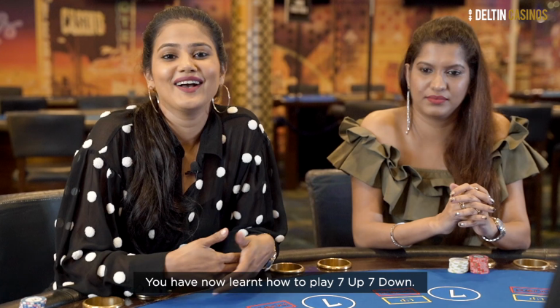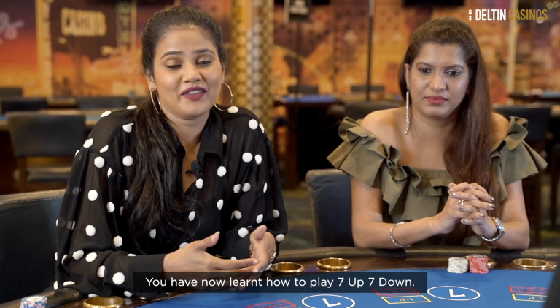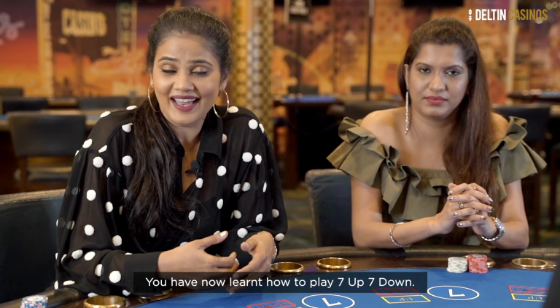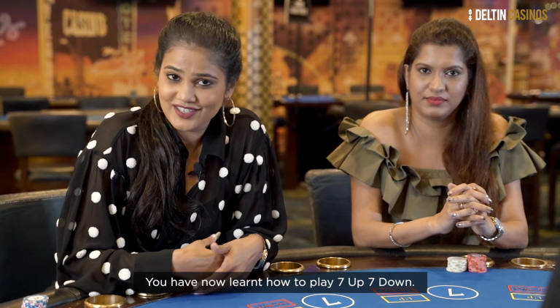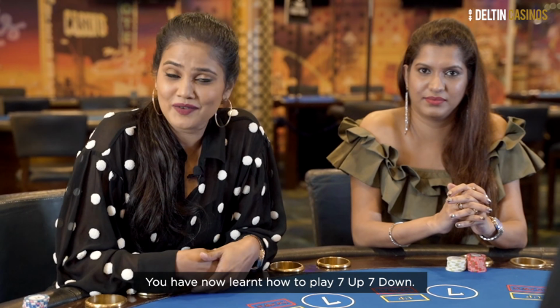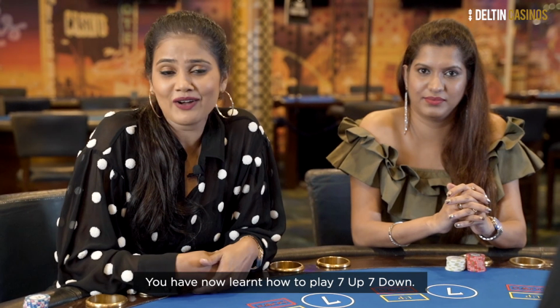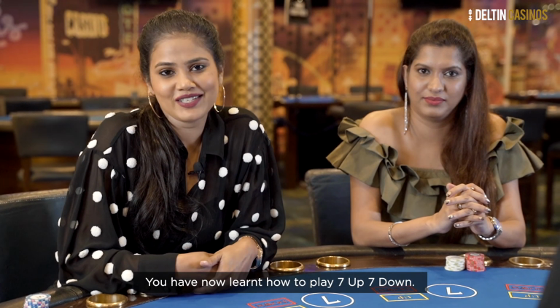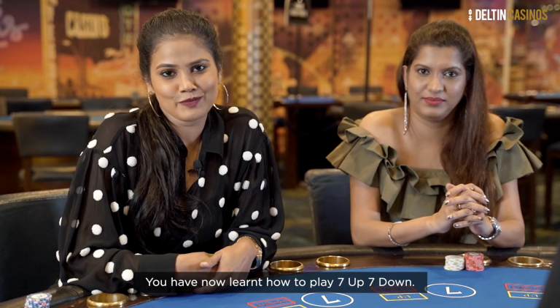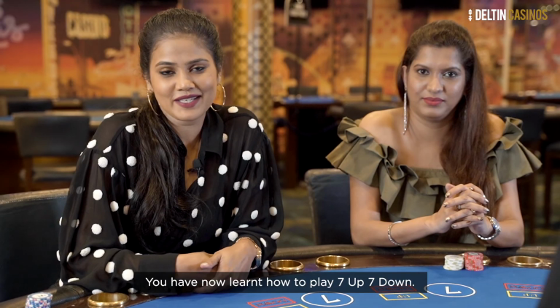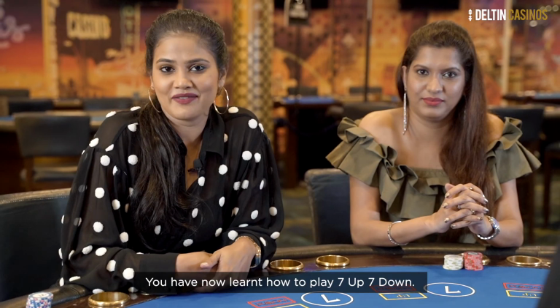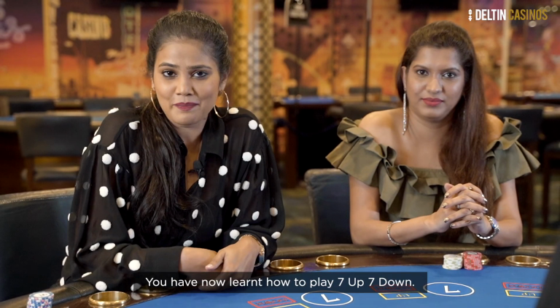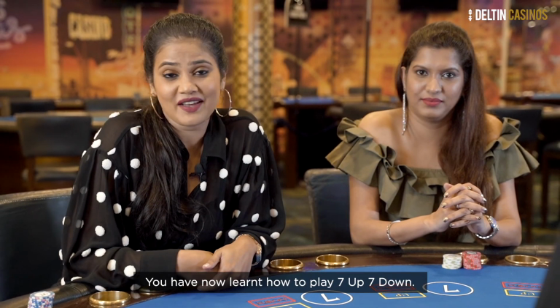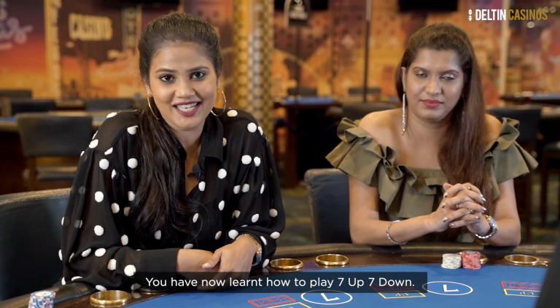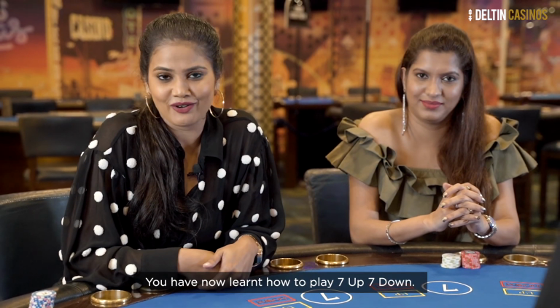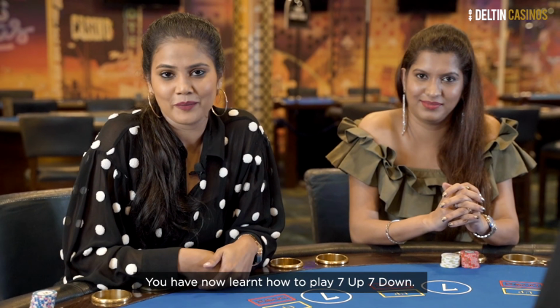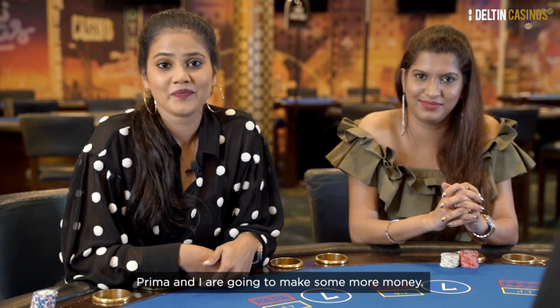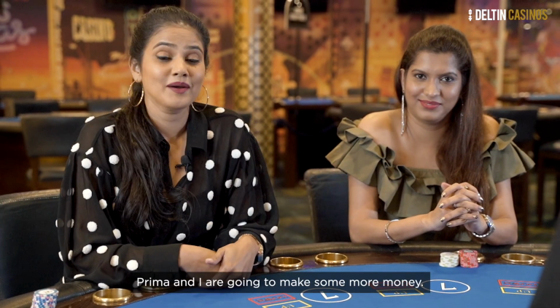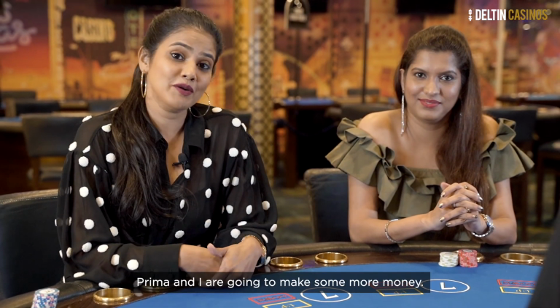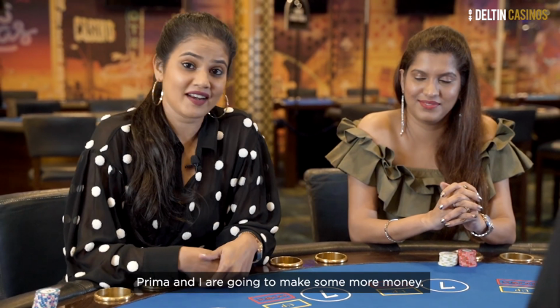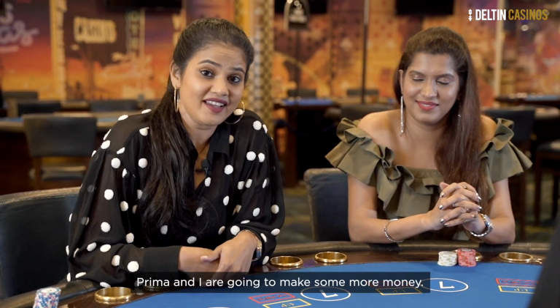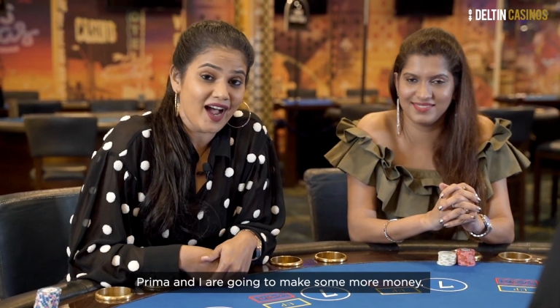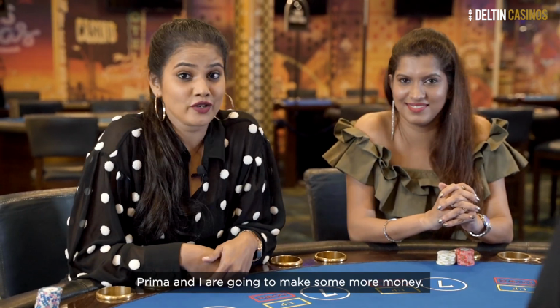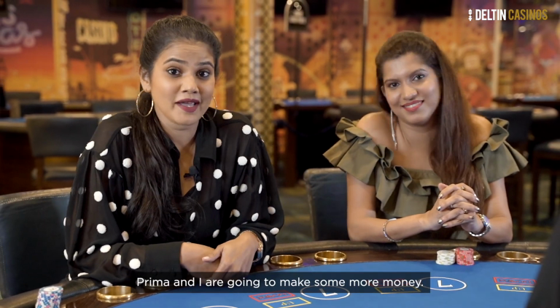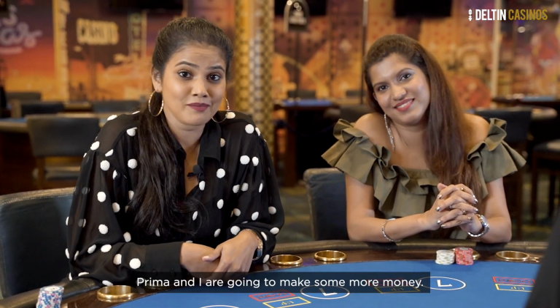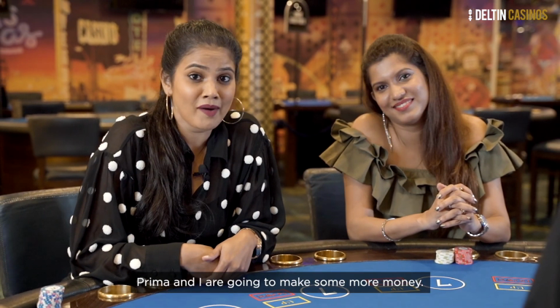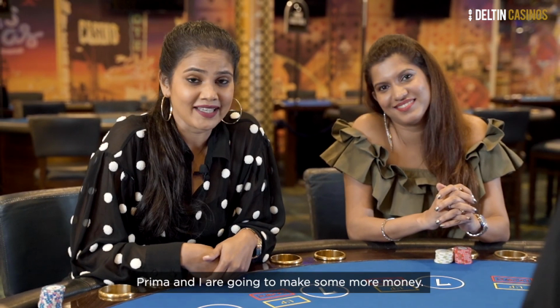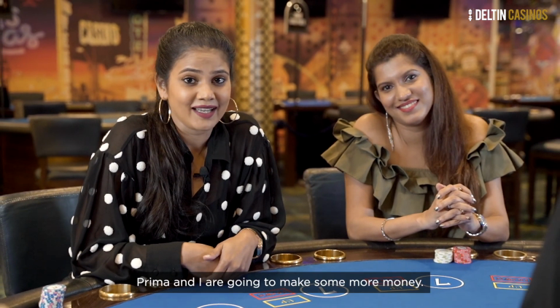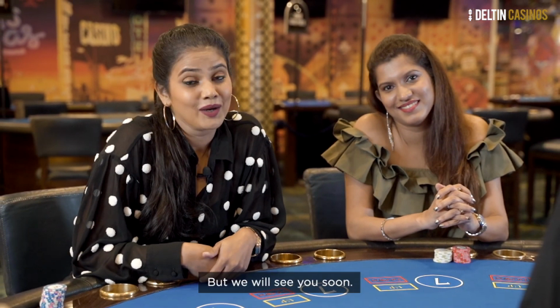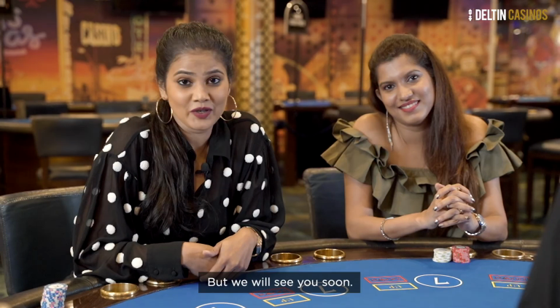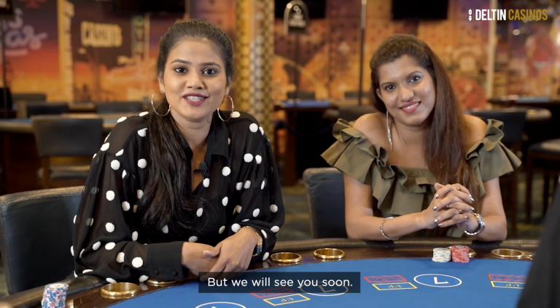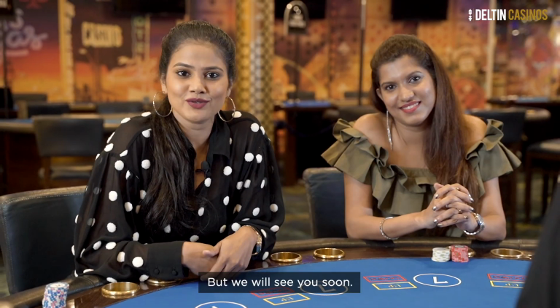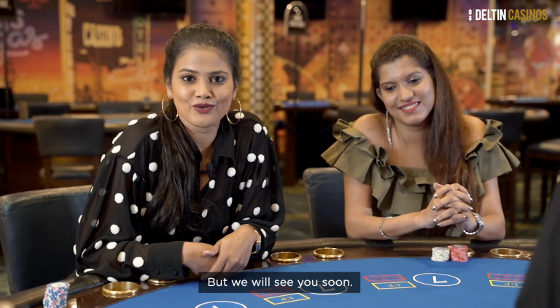With that, you have now learnt how to play 7up7down. Prima and I are going to make some more money. We will see you soon.